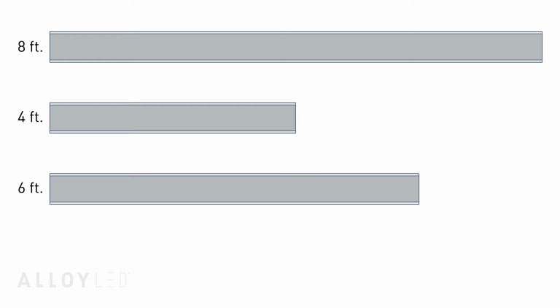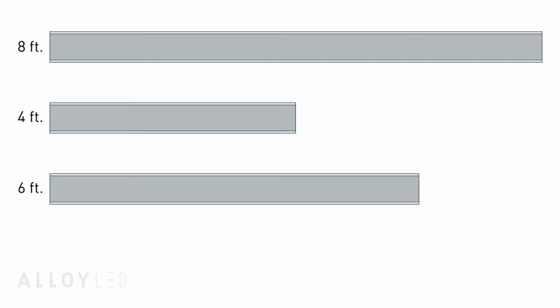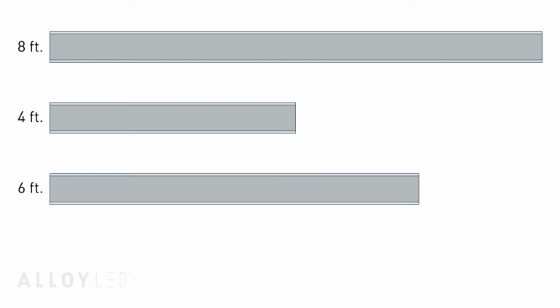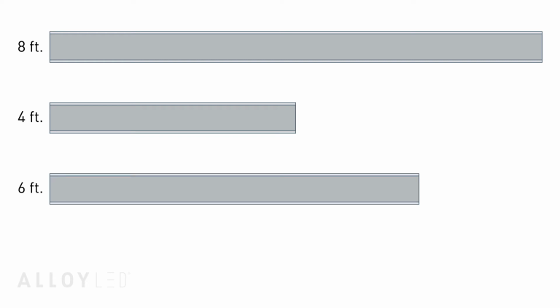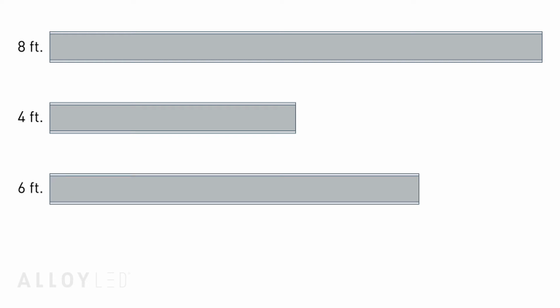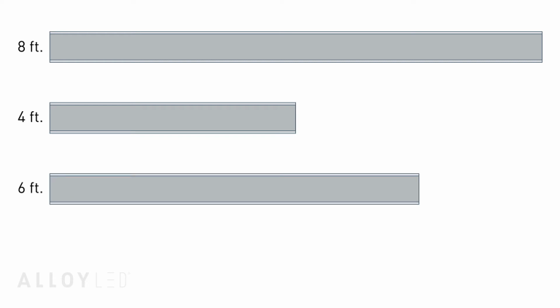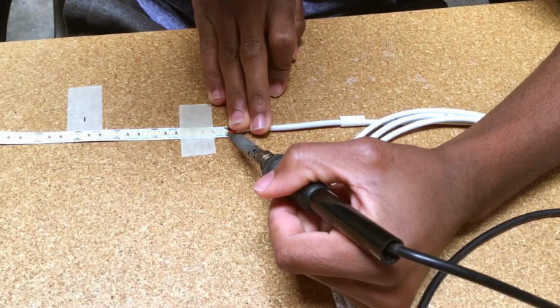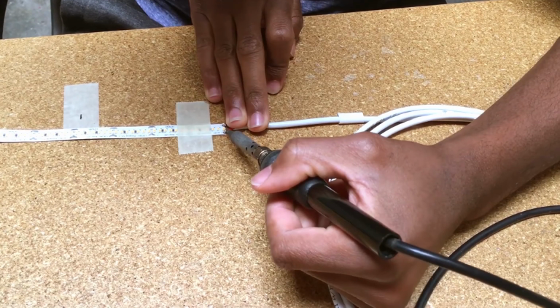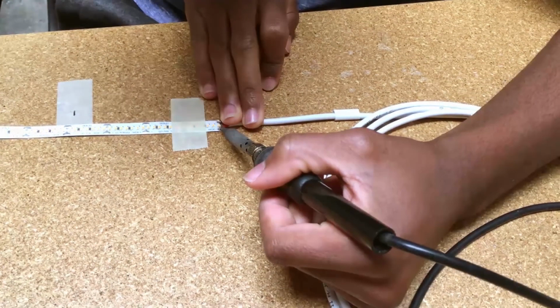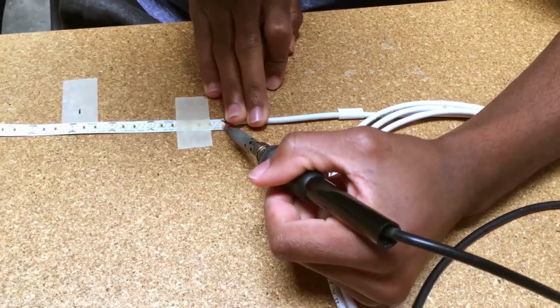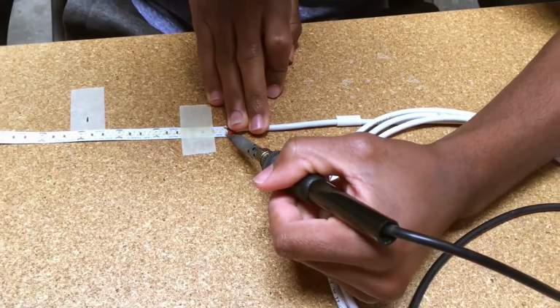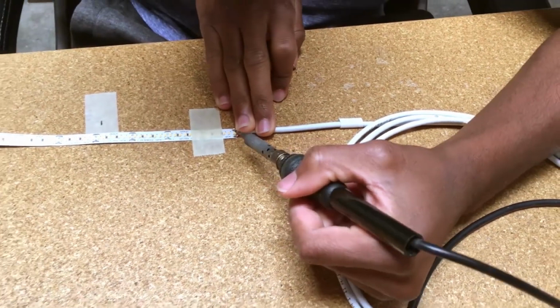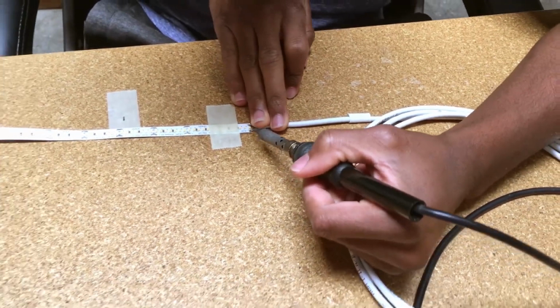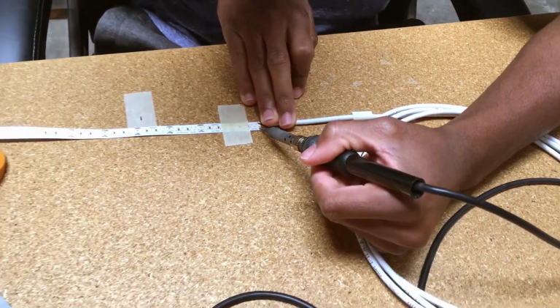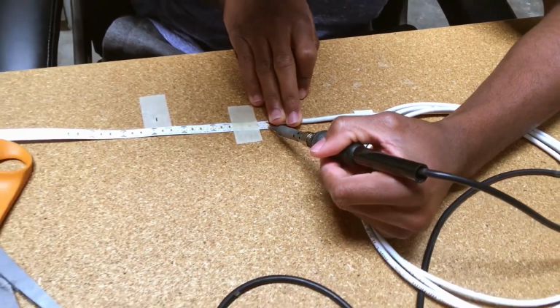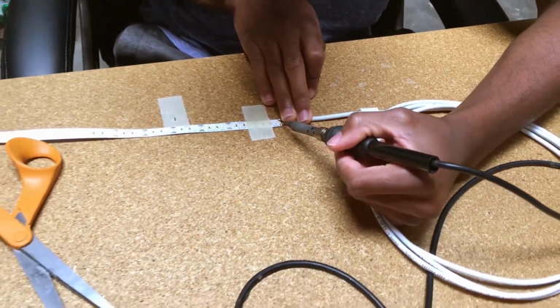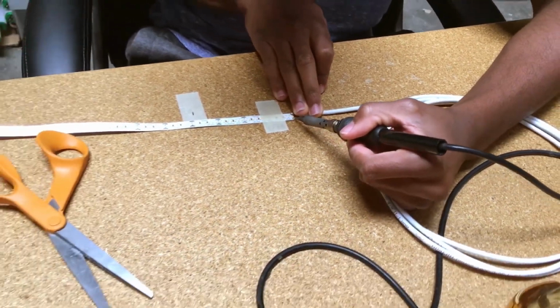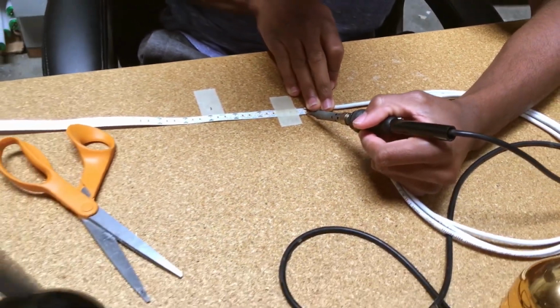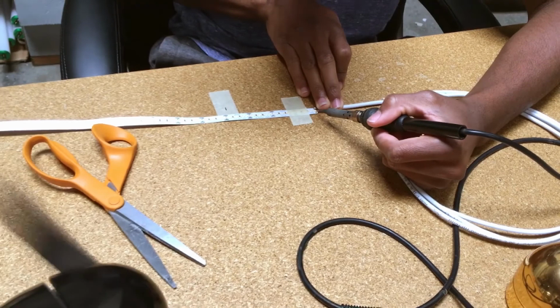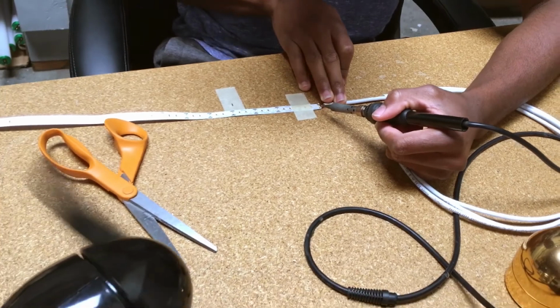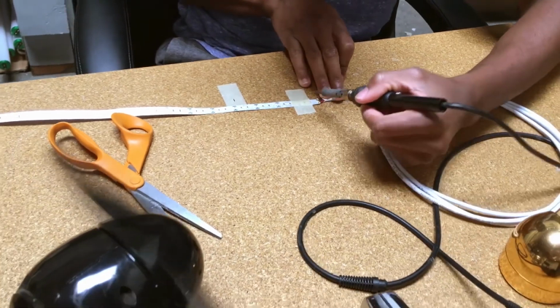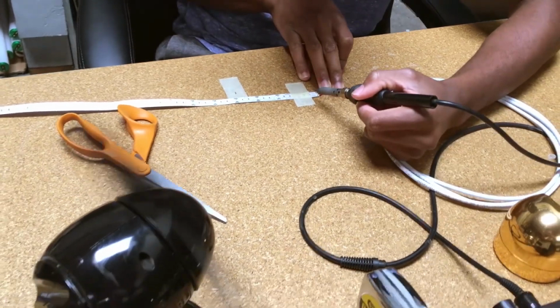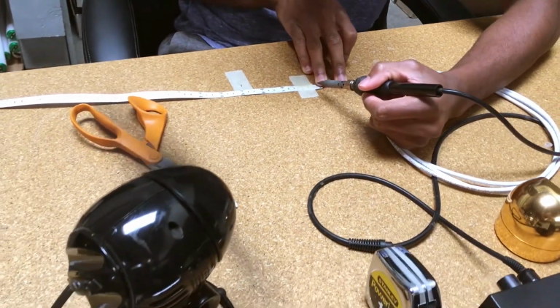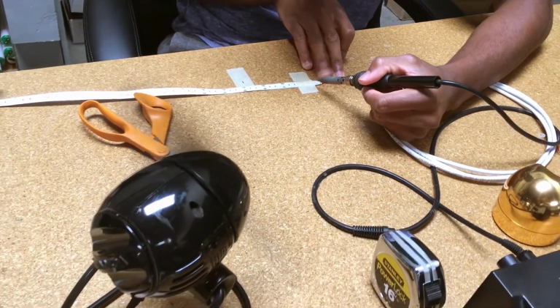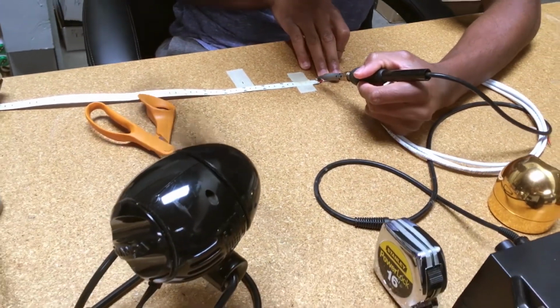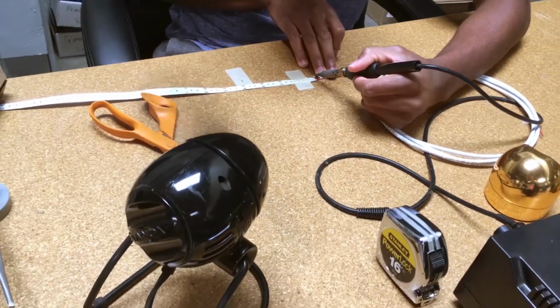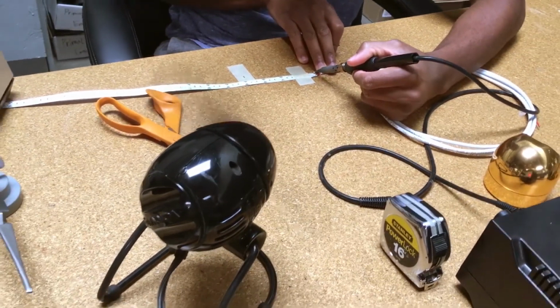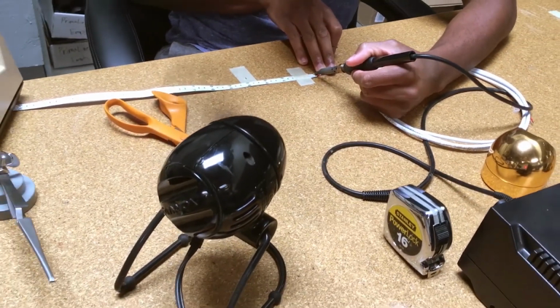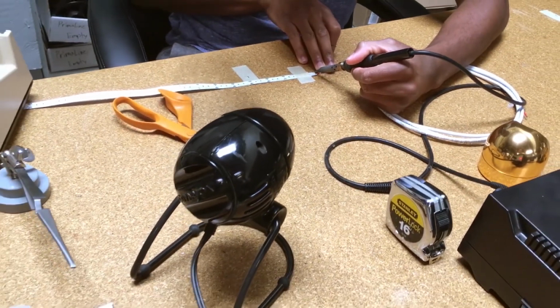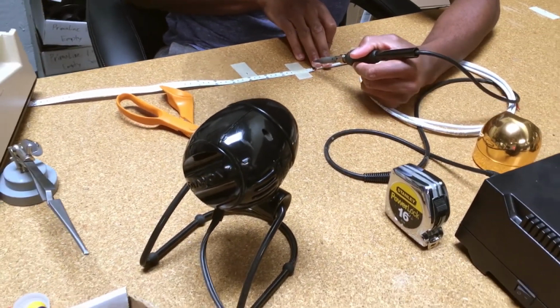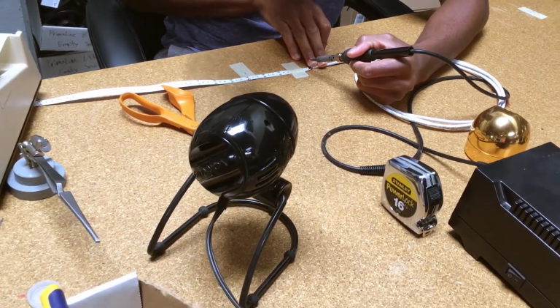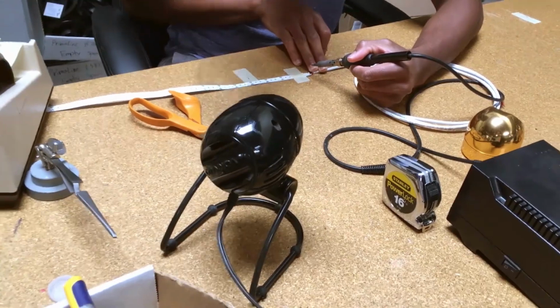It's easy to trim channels and lenses in the field with a standard chop saw and aluminum-rated blade if you need to customize the length. Alloy LED also offers customization services to trim LED tape and channels to a specified length, and even assemble it as a fixture so that it's ready for you to install right out of the box.